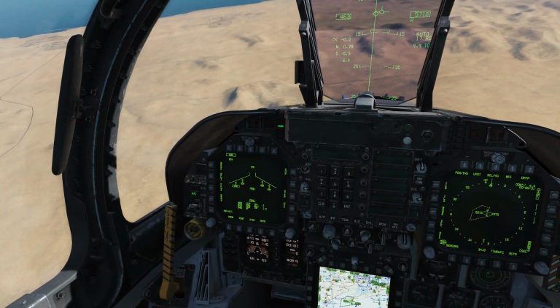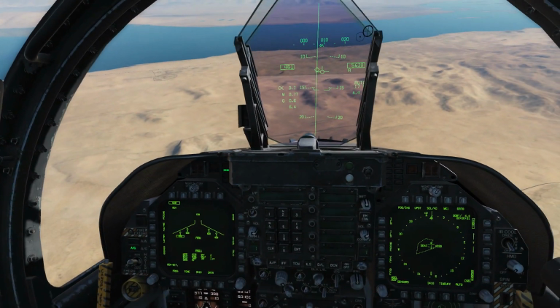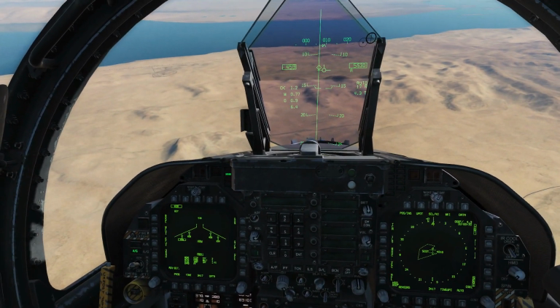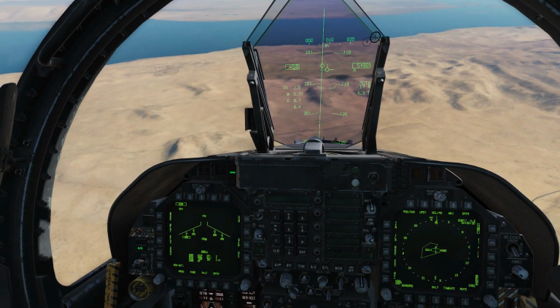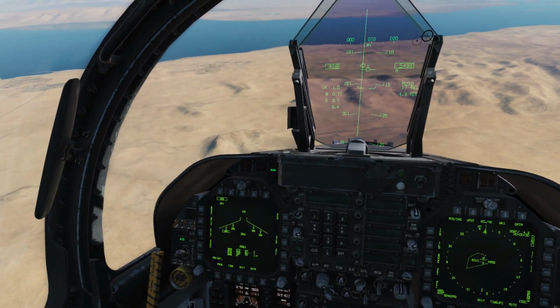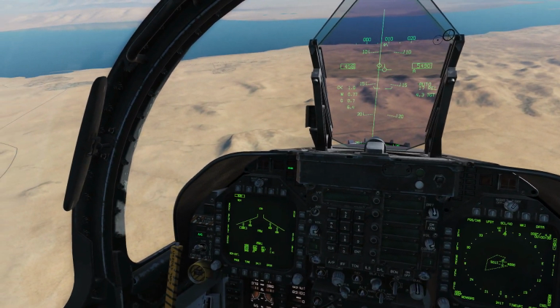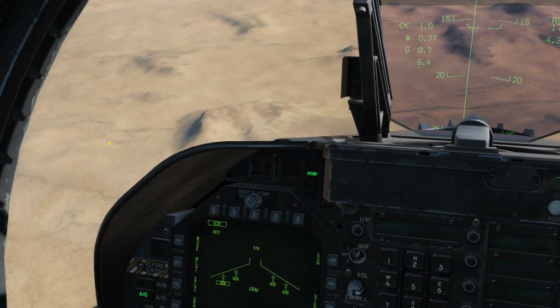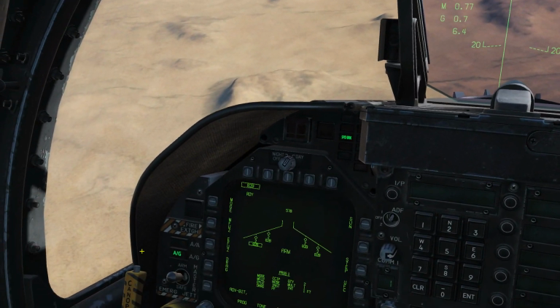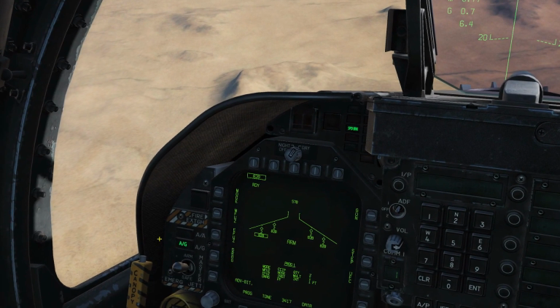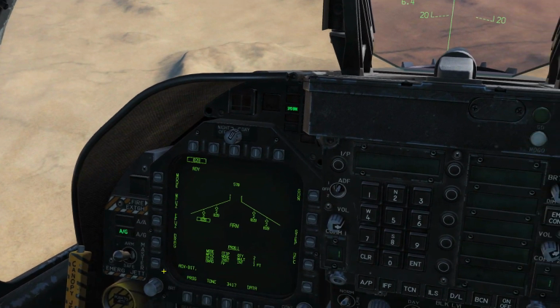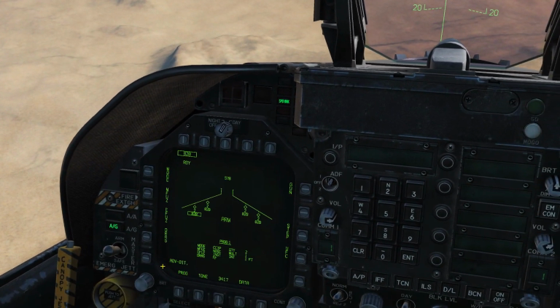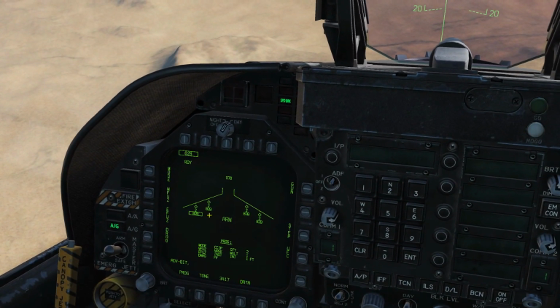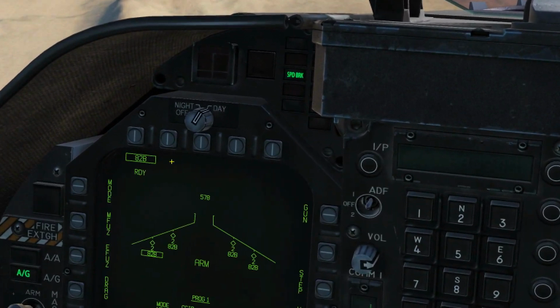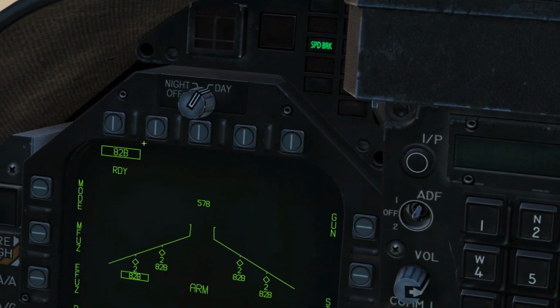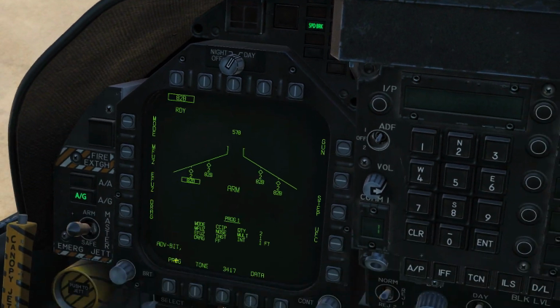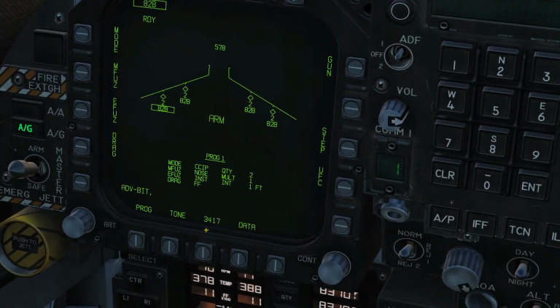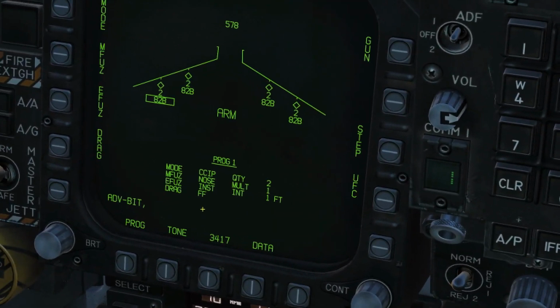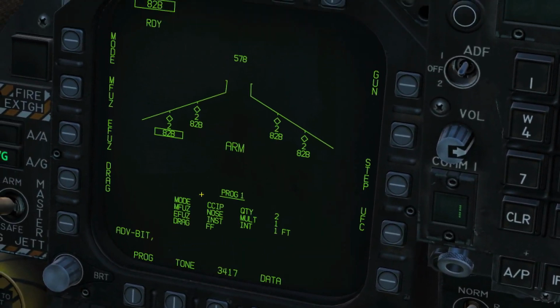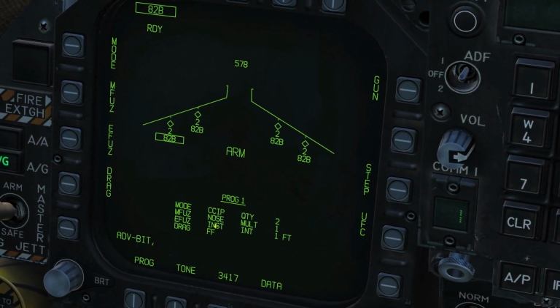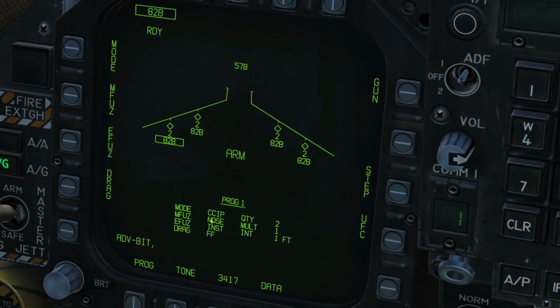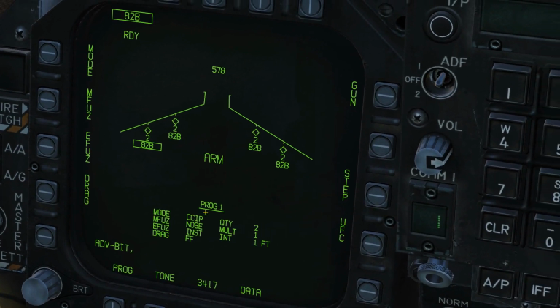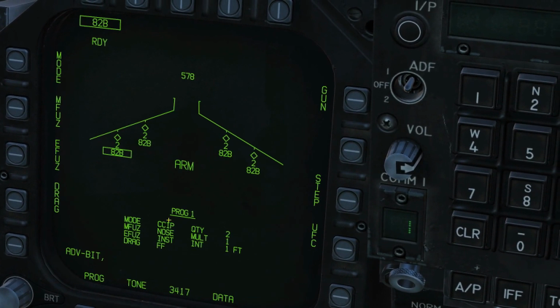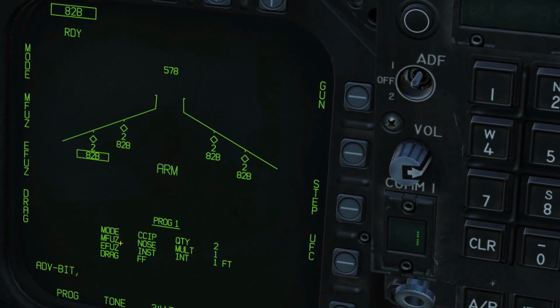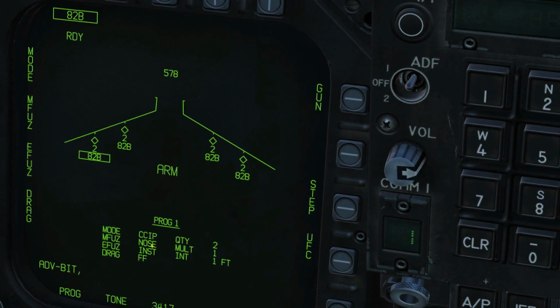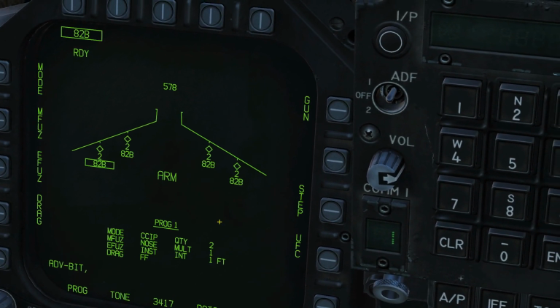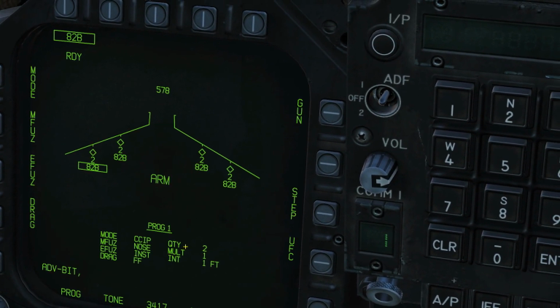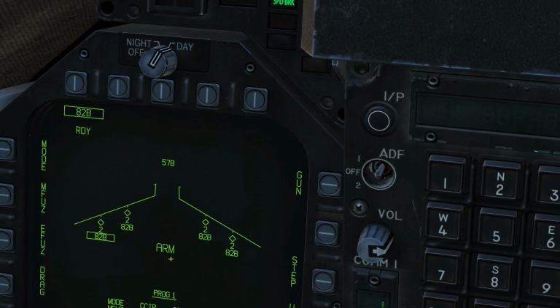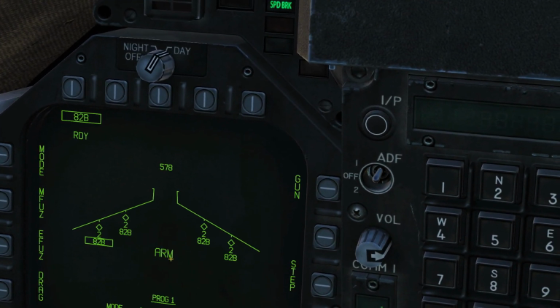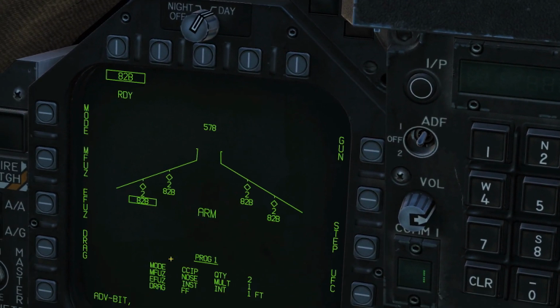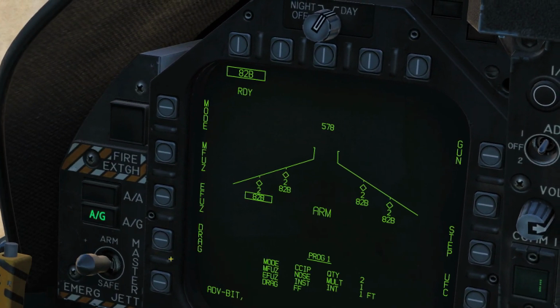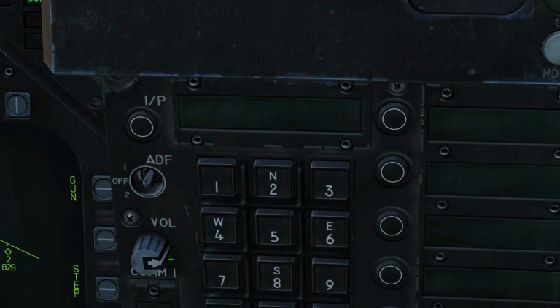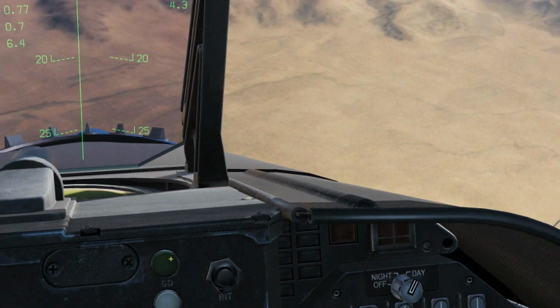Let's have a quick think. While I was traveling, I put myself in air-to-ground mode with master arm on. I've selected my Mark 82 bombs, set them up with their fusing, set them up to CCIP because that's my favorite, and set my program of drop. I'm good to go.